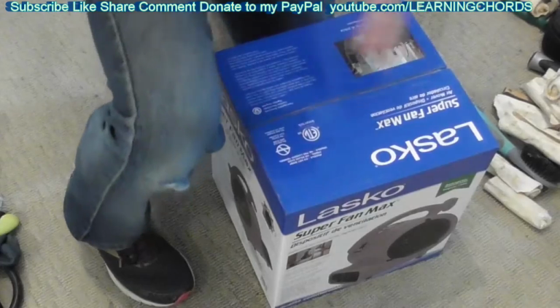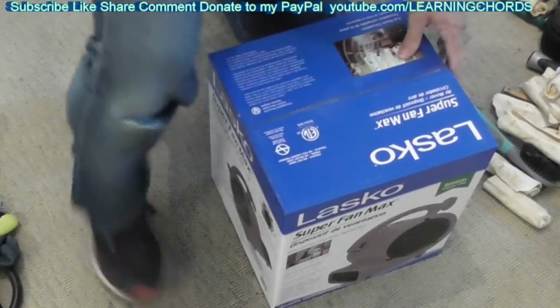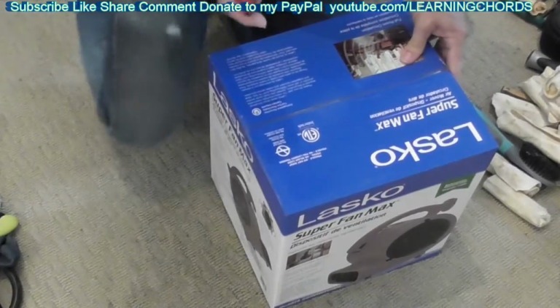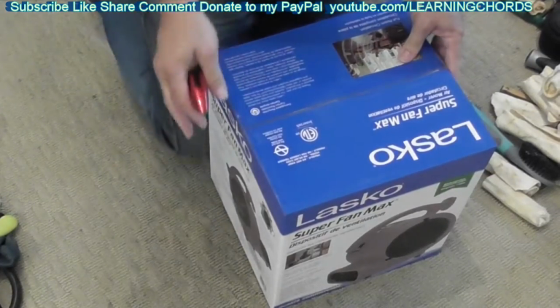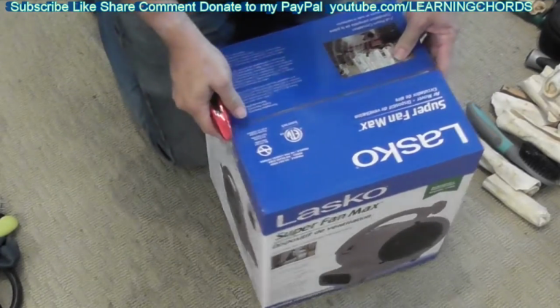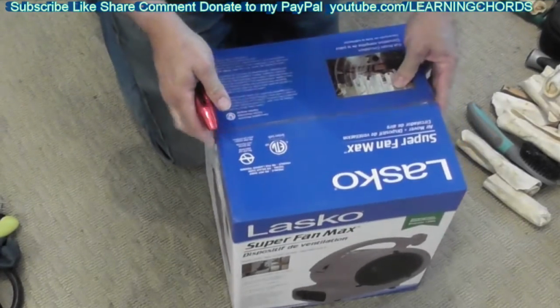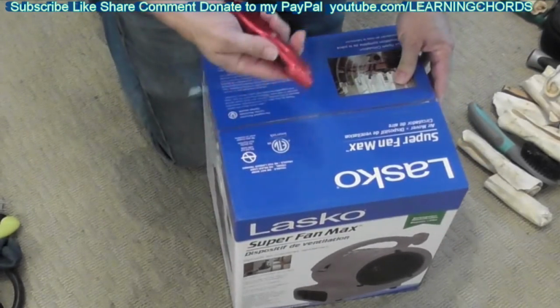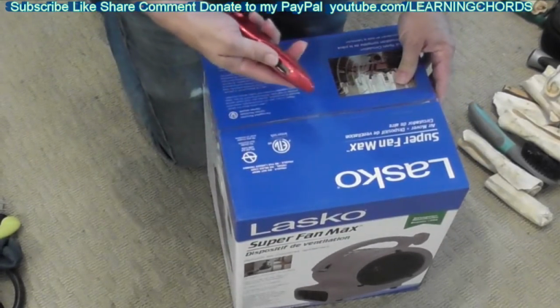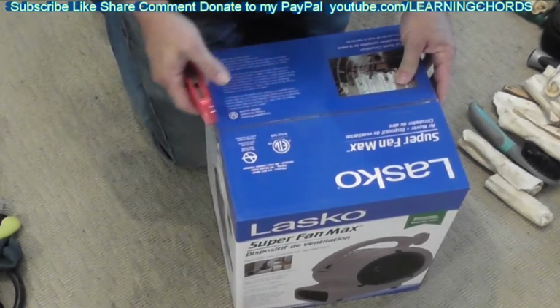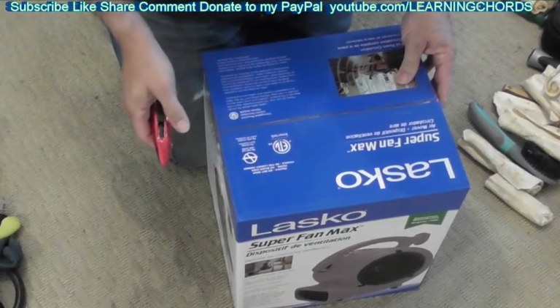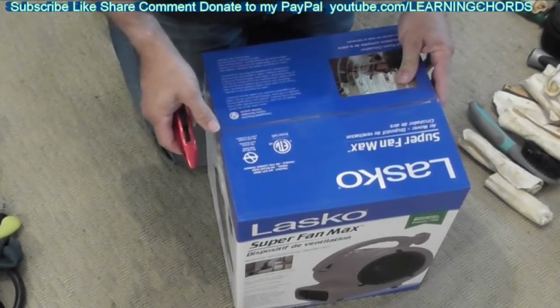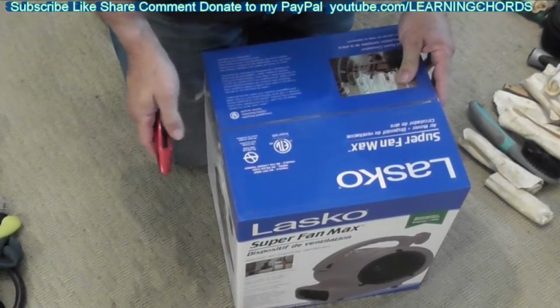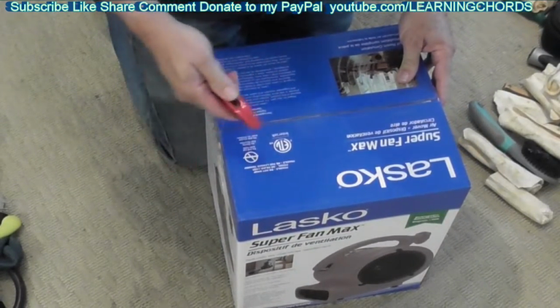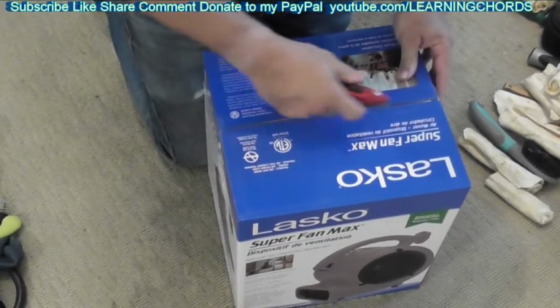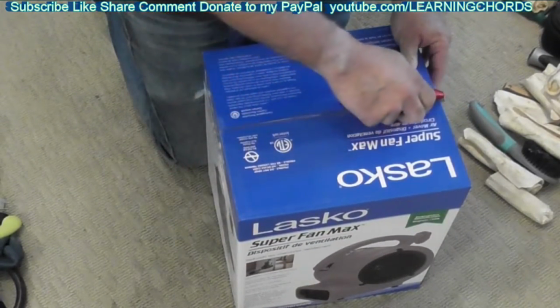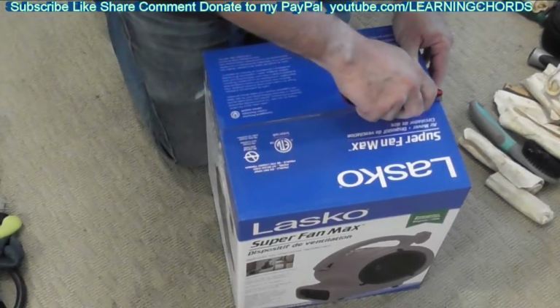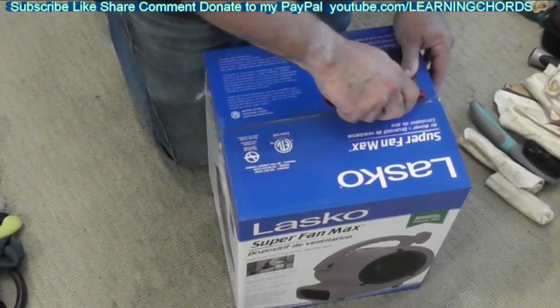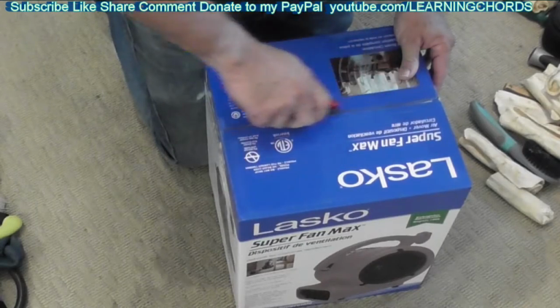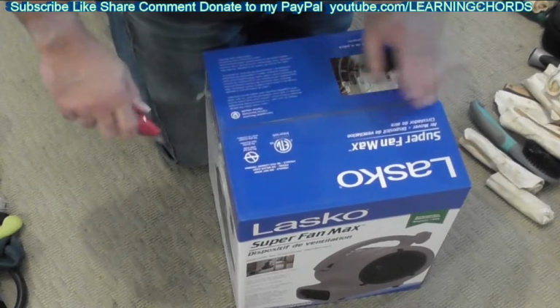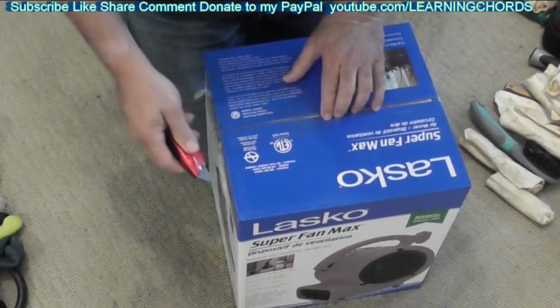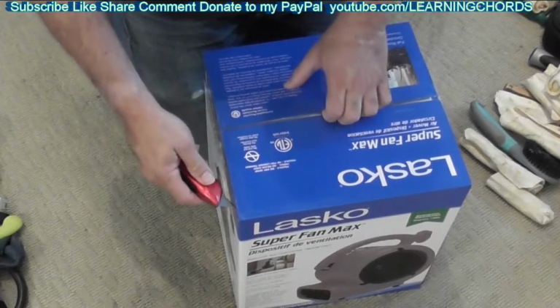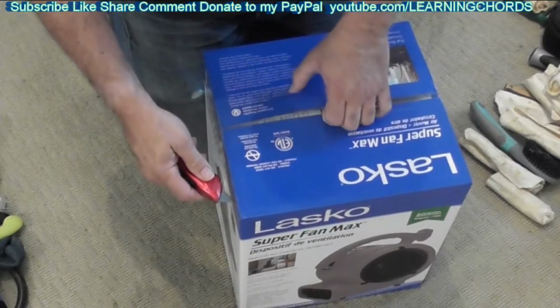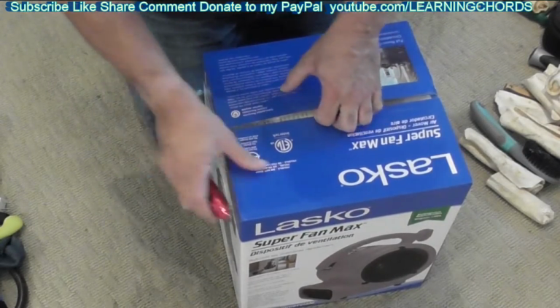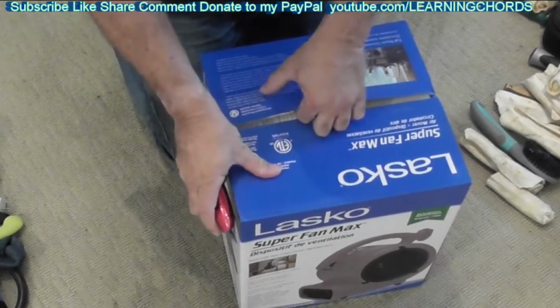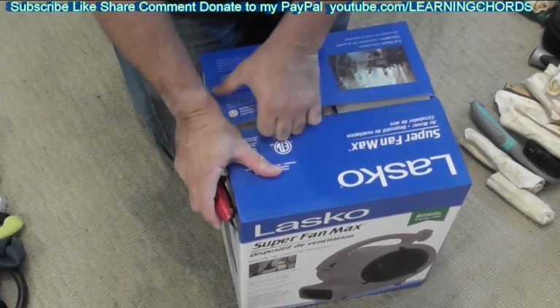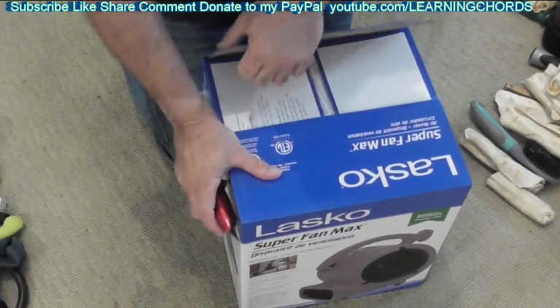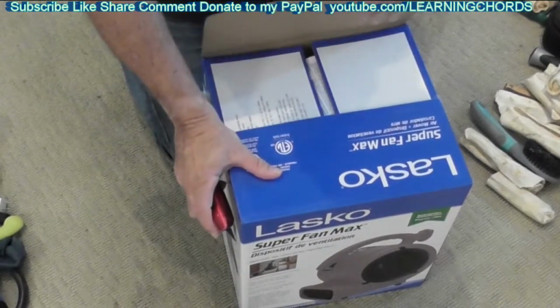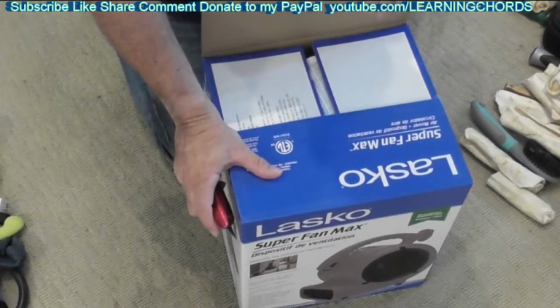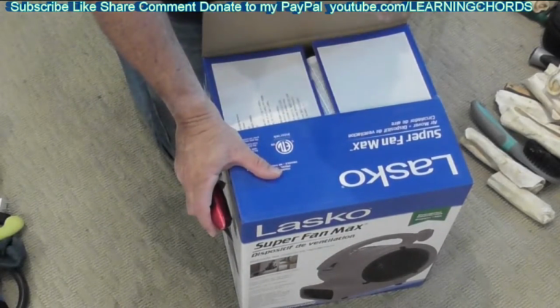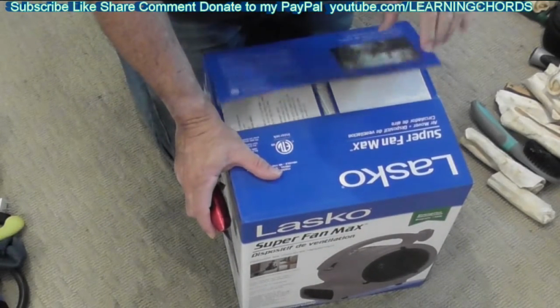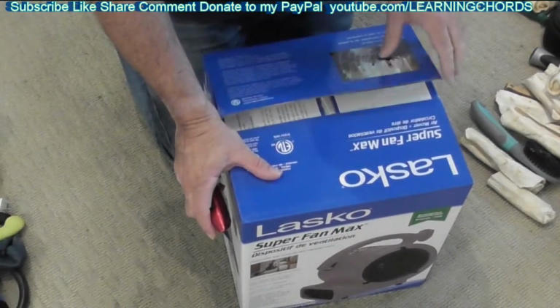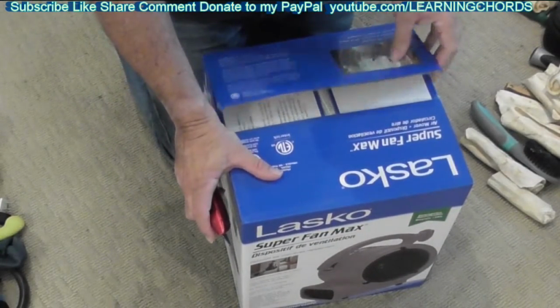We're going to be doing an unboxing and testing of the Lasko Superfan Max. Air remover.